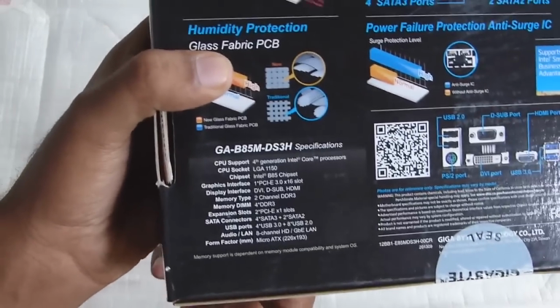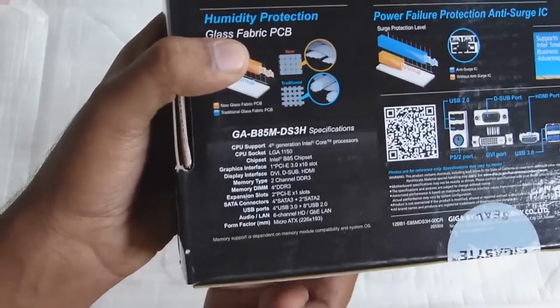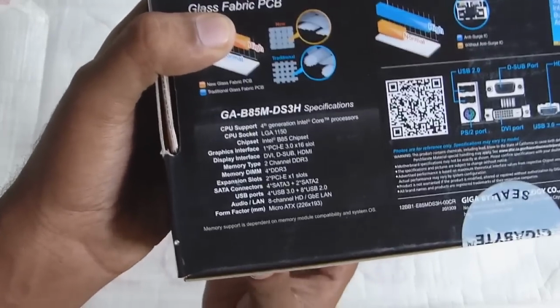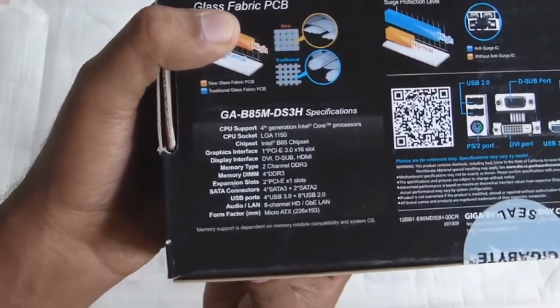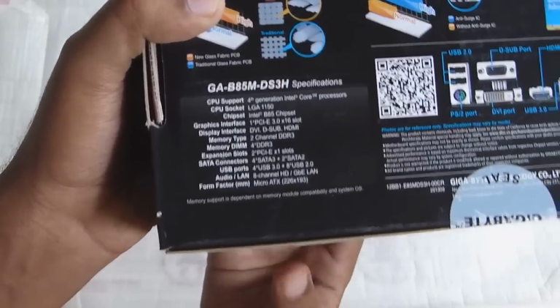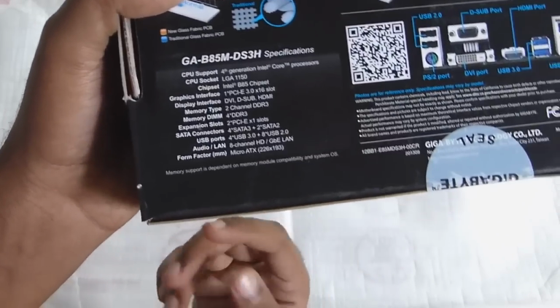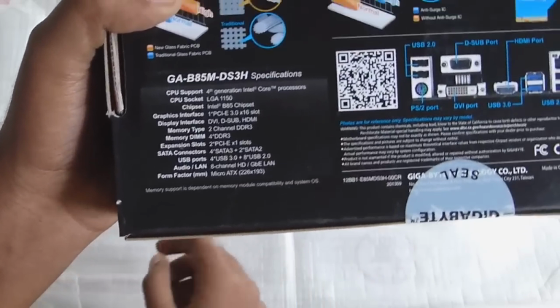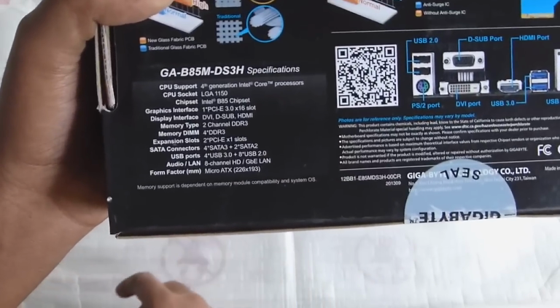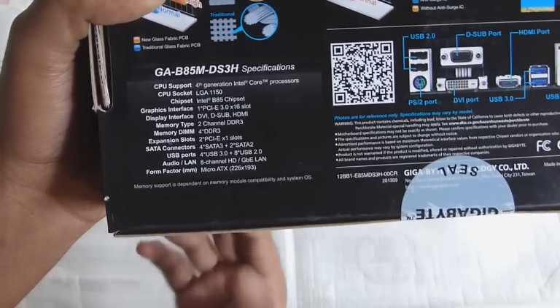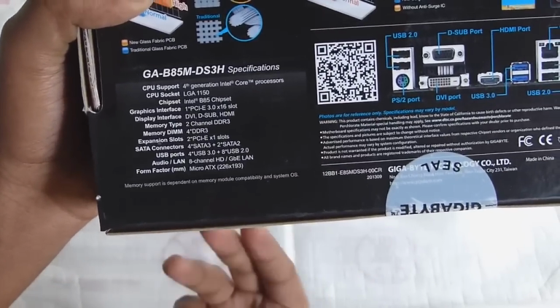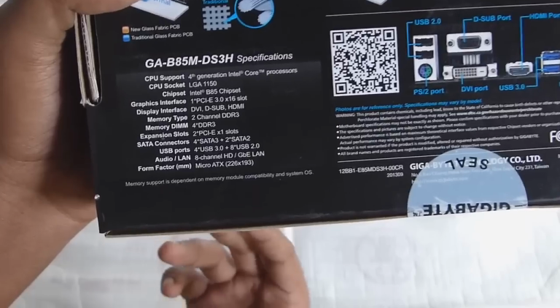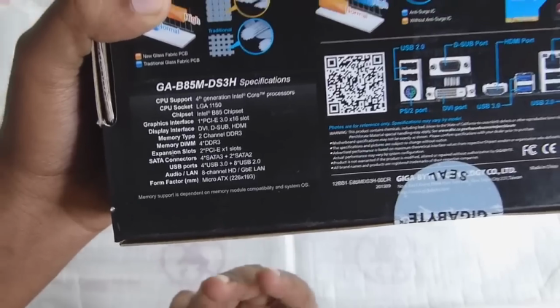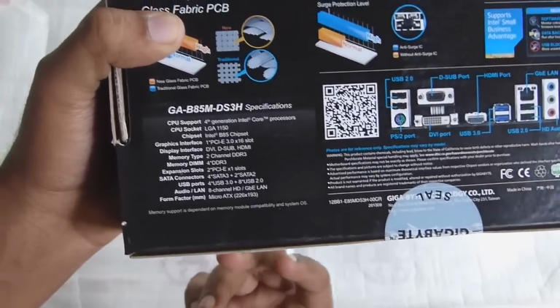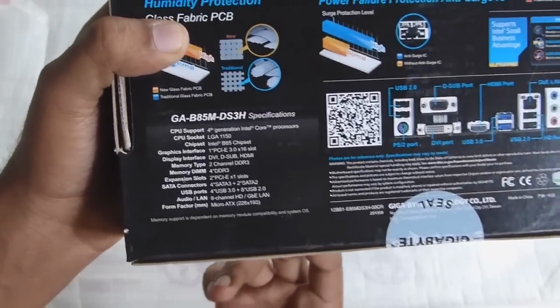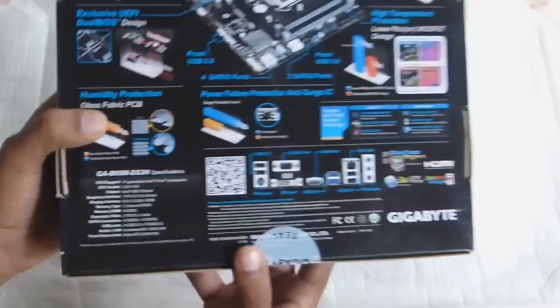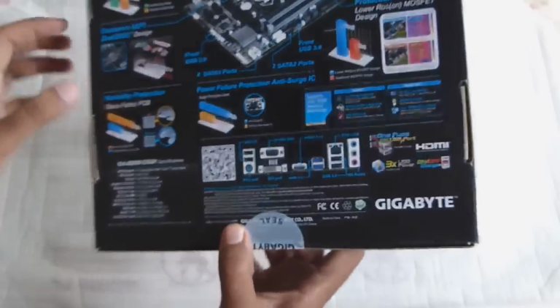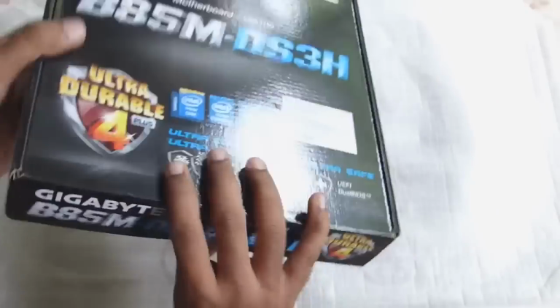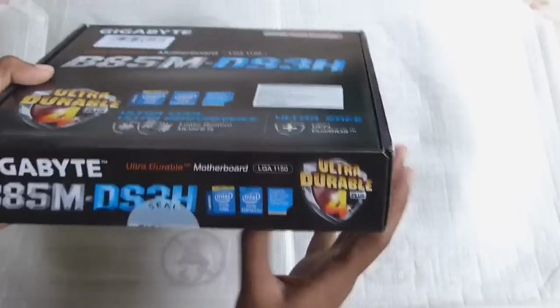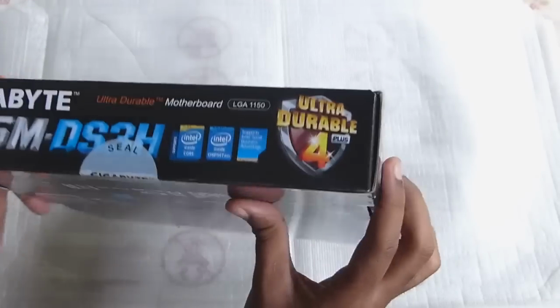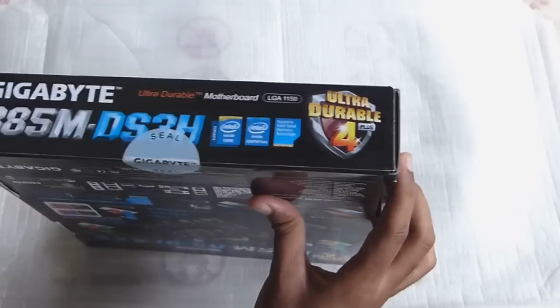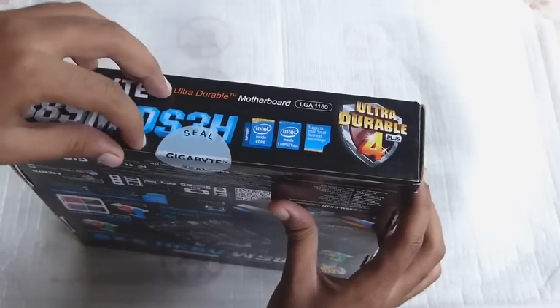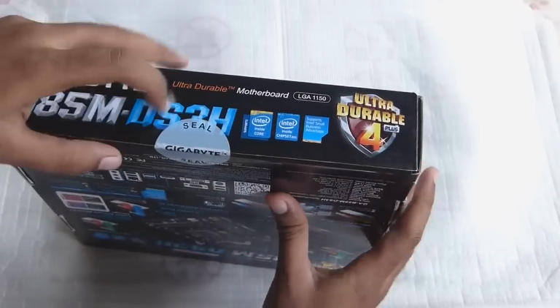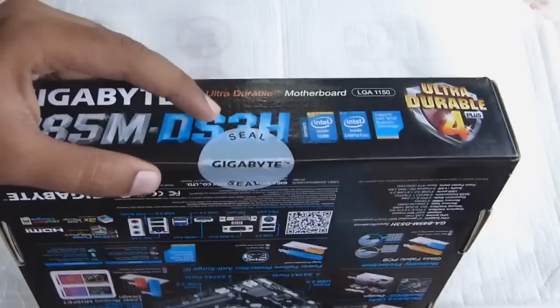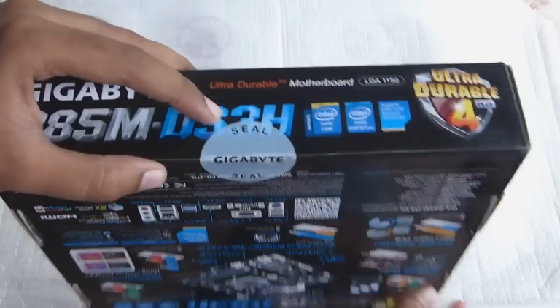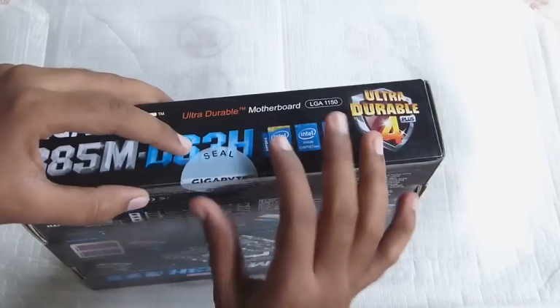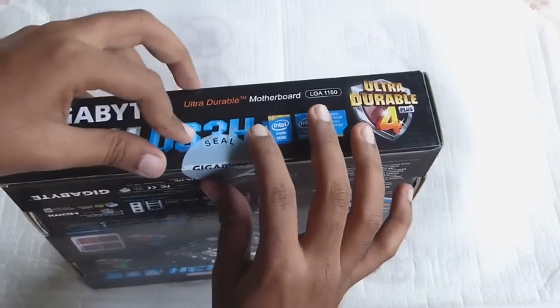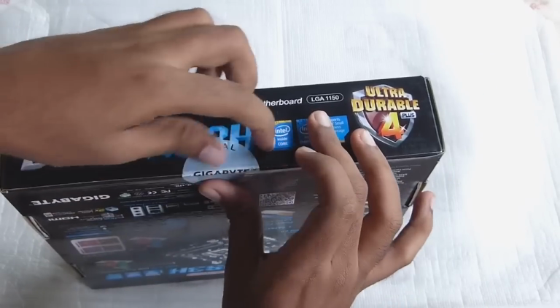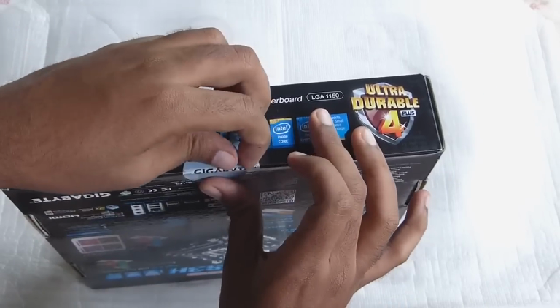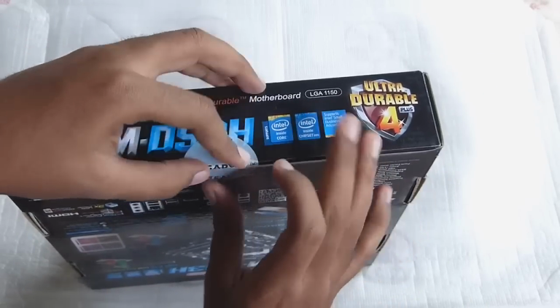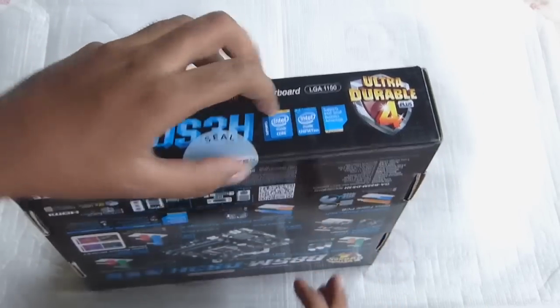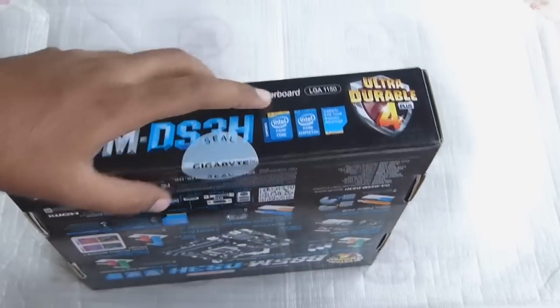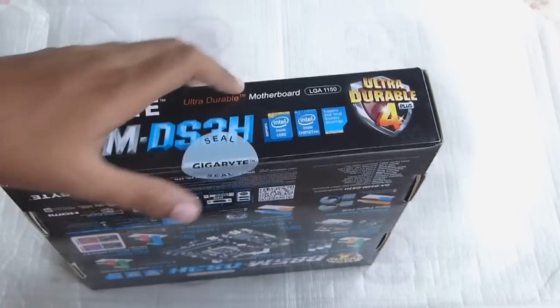On the bottom of the box you have a small section giving the full specifications of this motherboard. Now let's break this seal — I'm going to tear it apart.